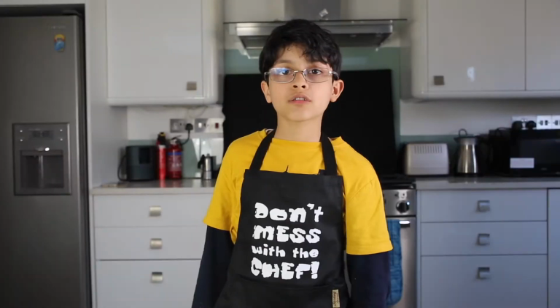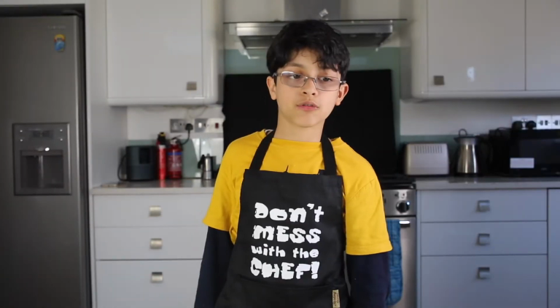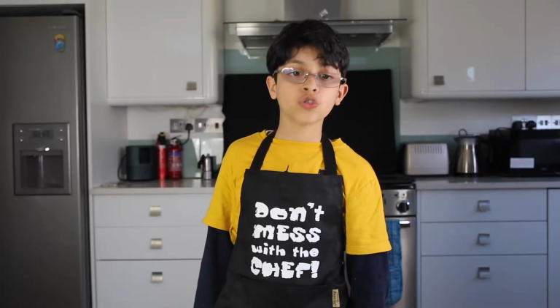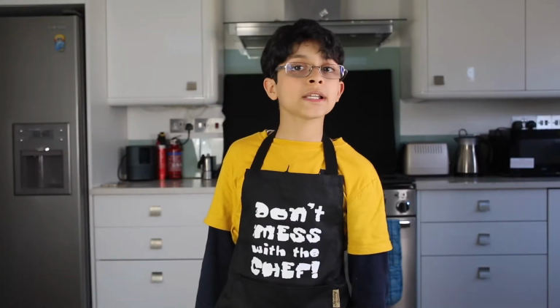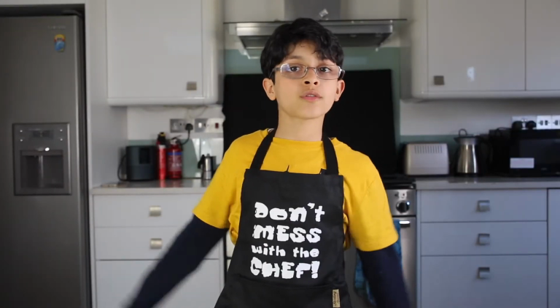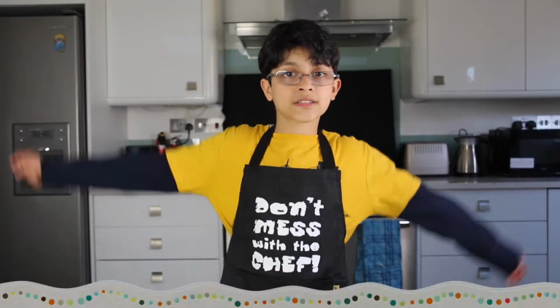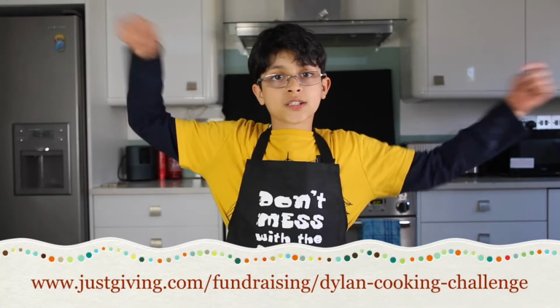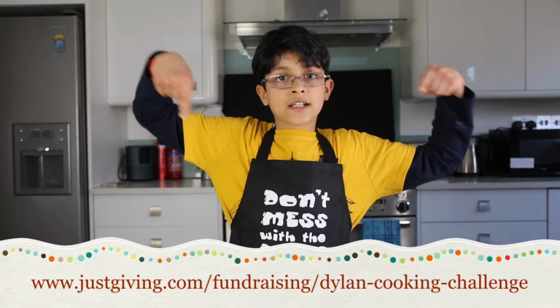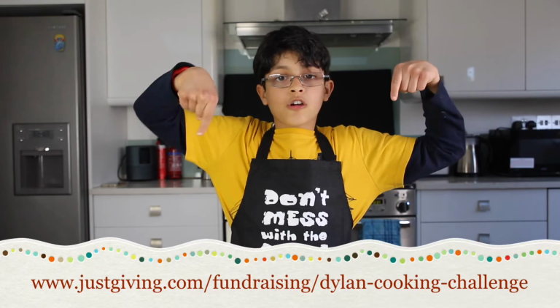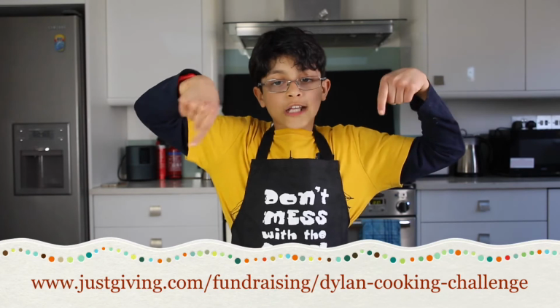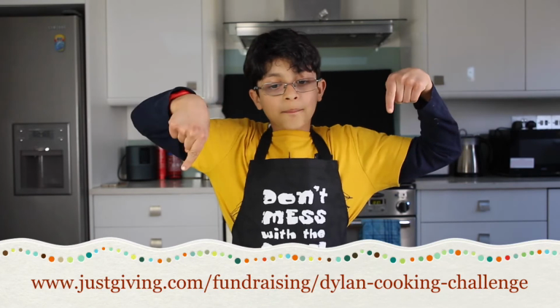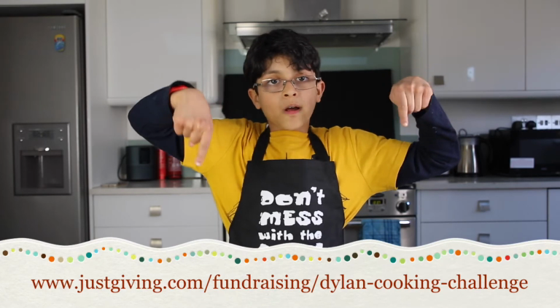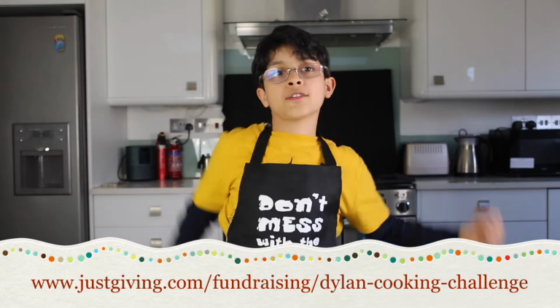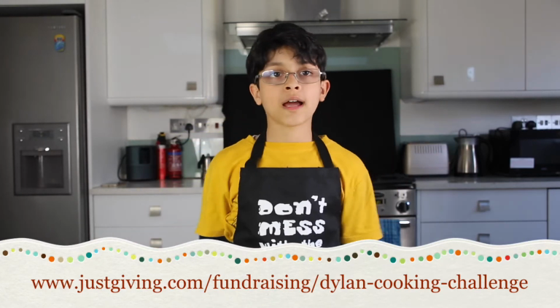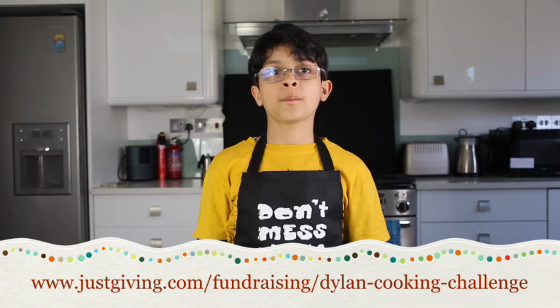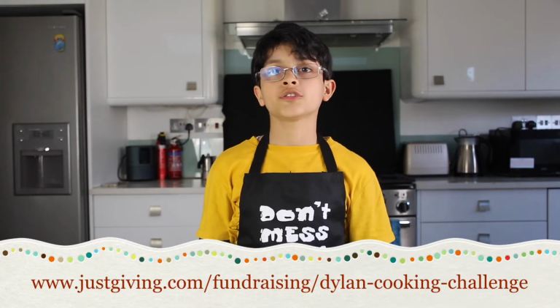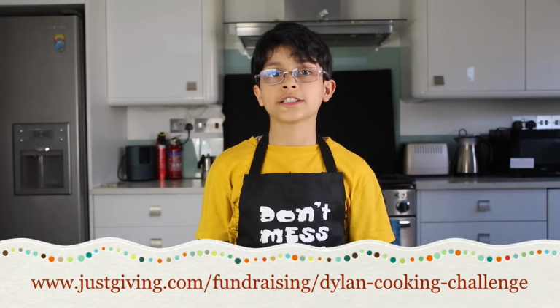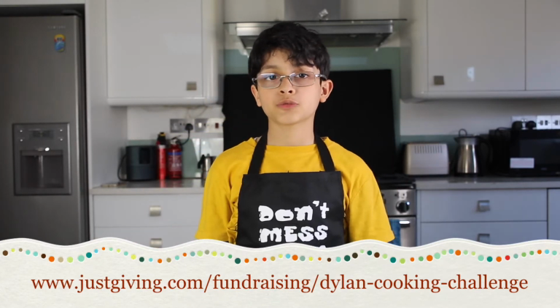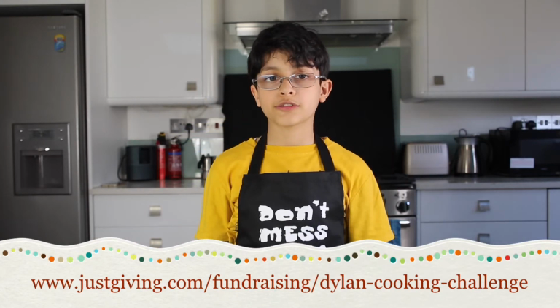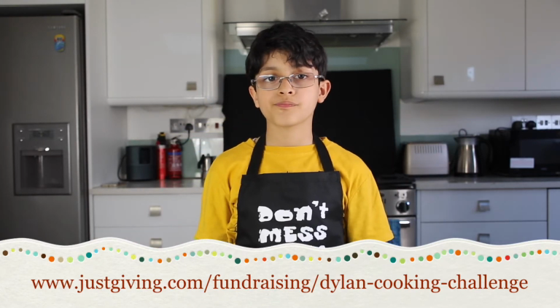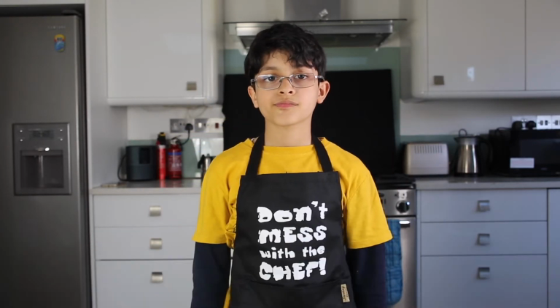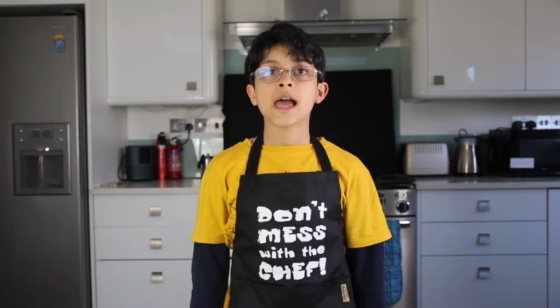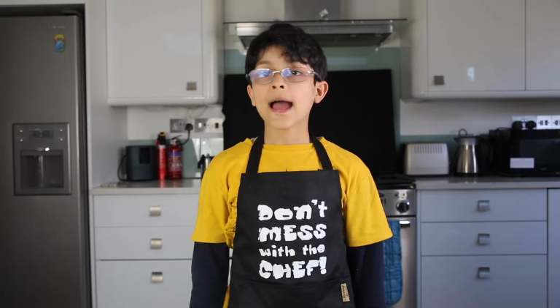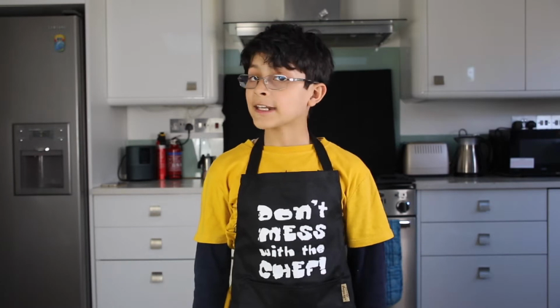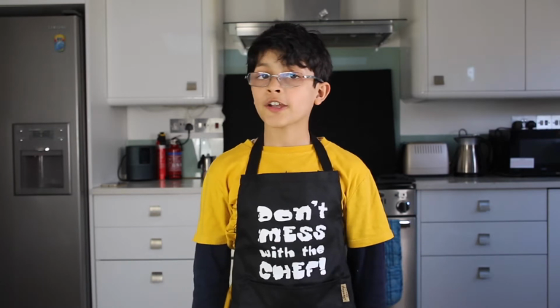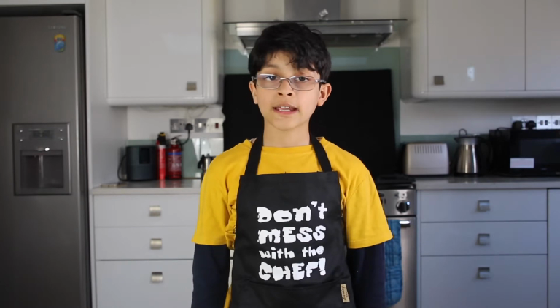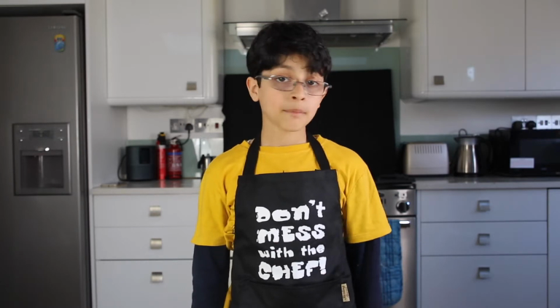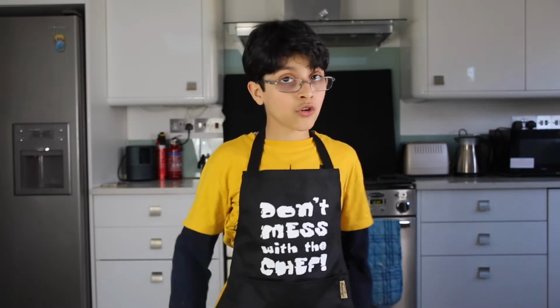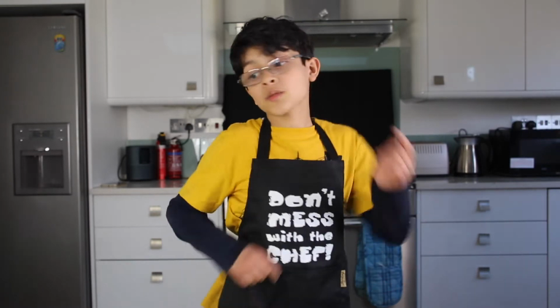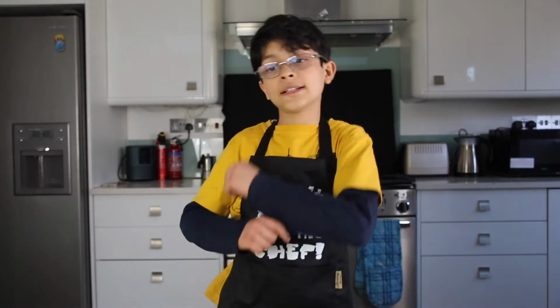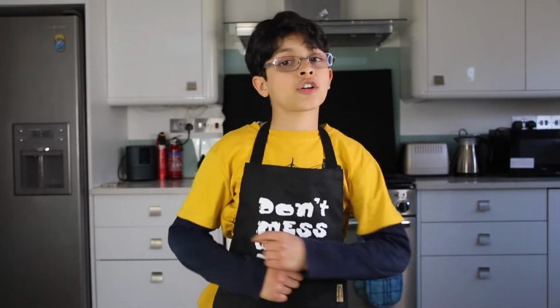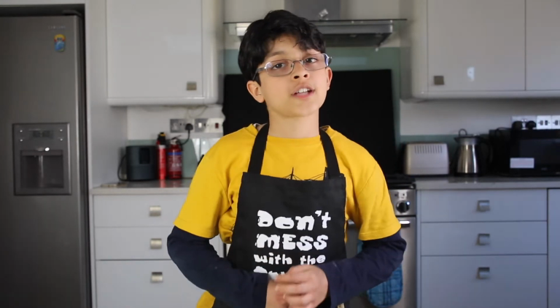If you'd like to support this cause, please donate via the JustGiving link below, because there are some people out there who don't have the opportunities which we do. And if you like cooking, please follow me on my 30 day cooking challenge.